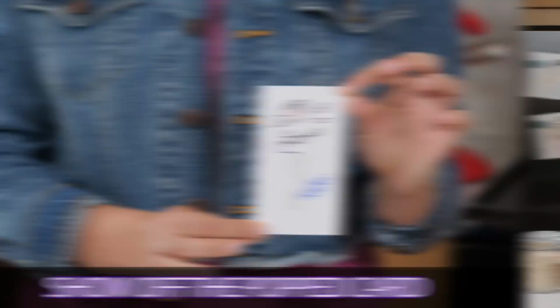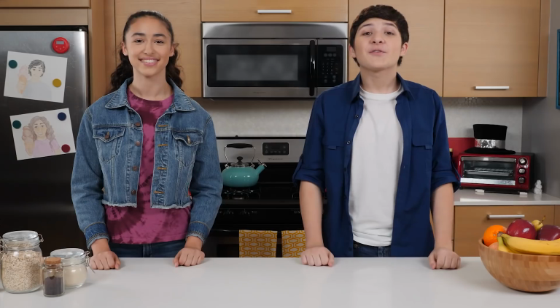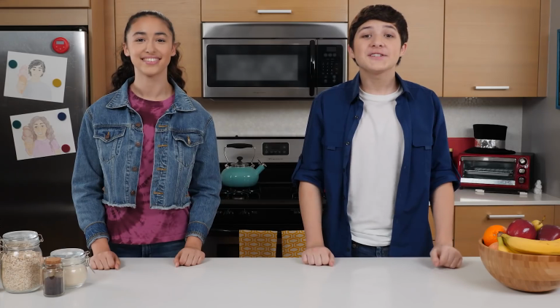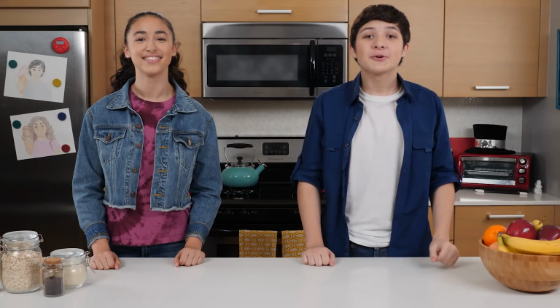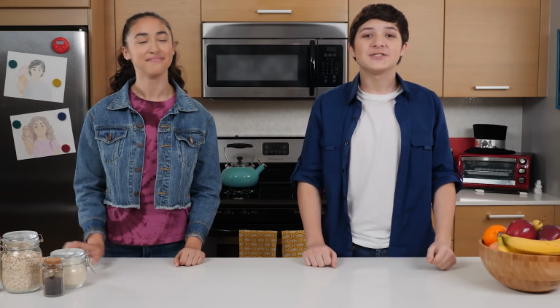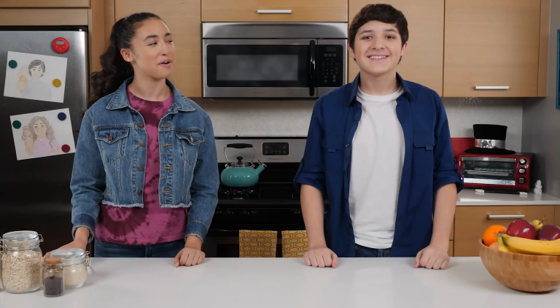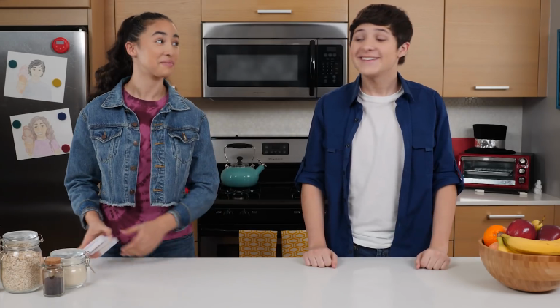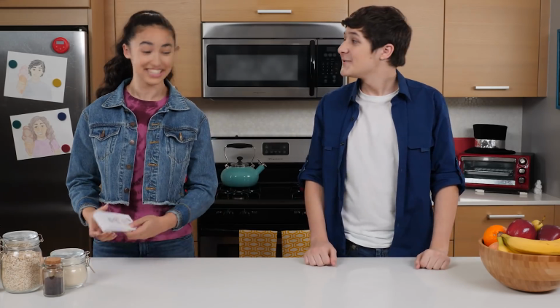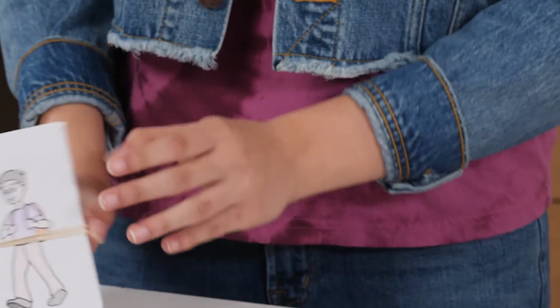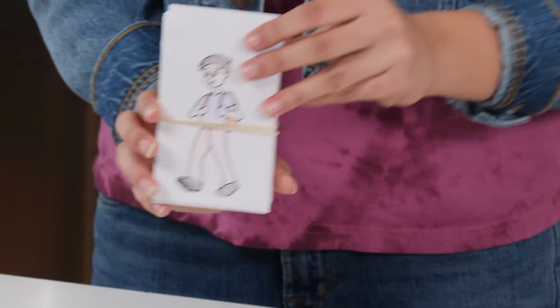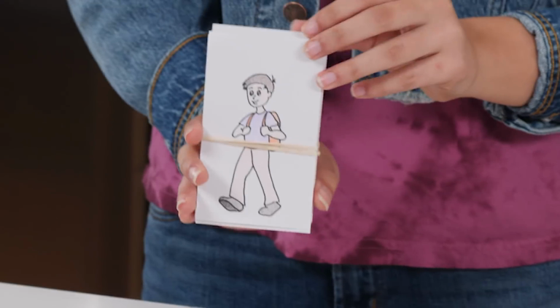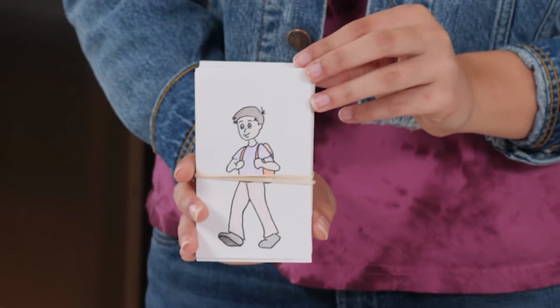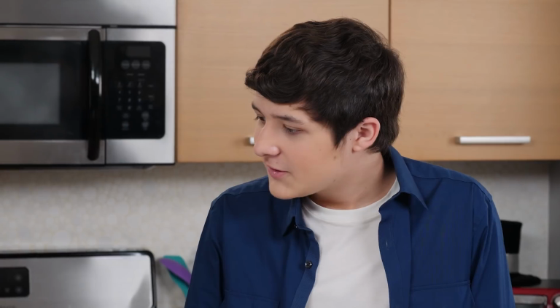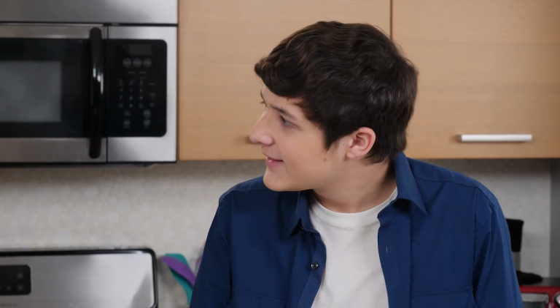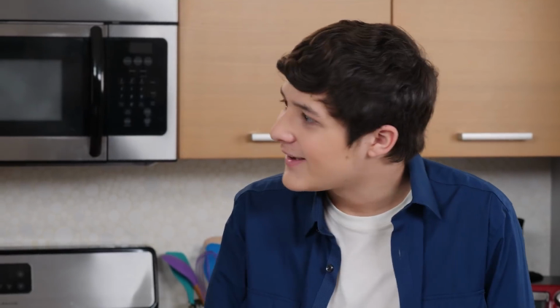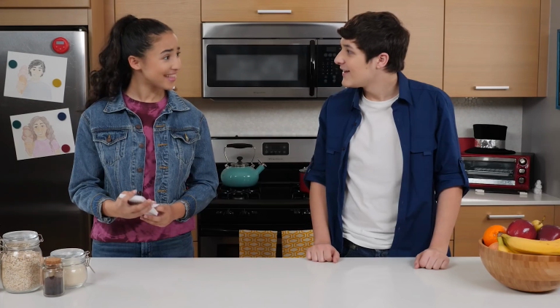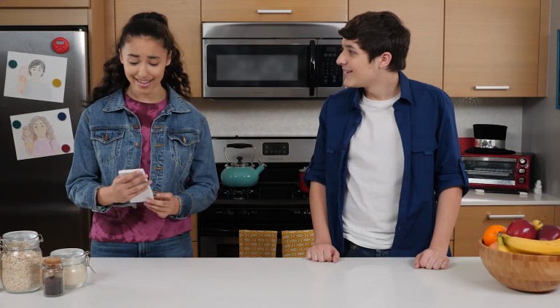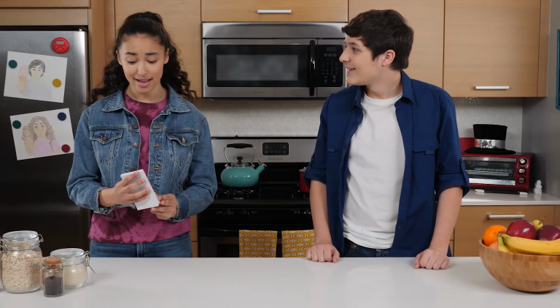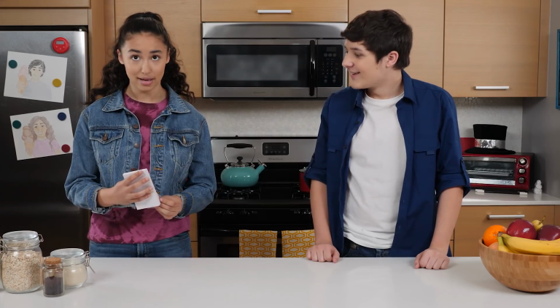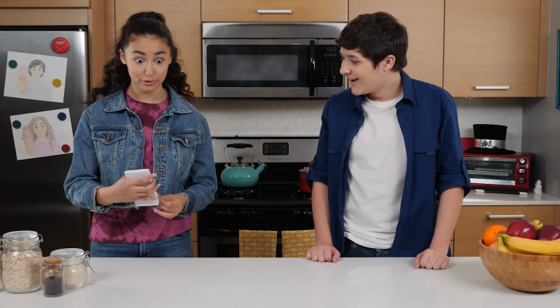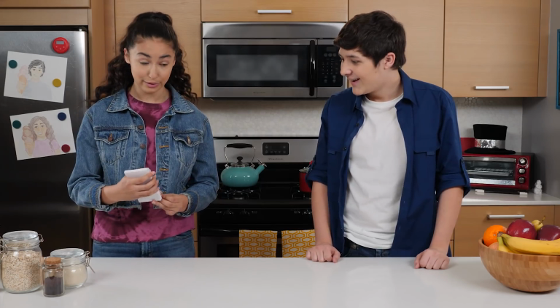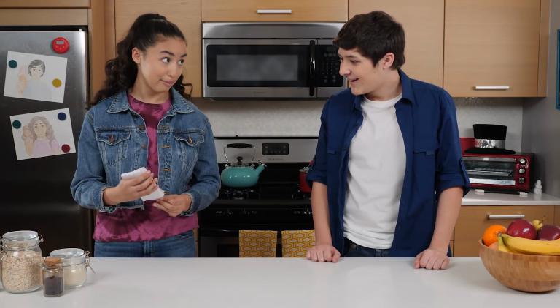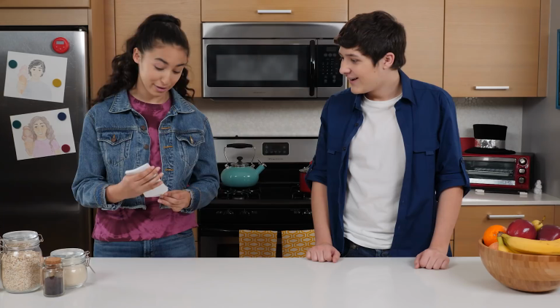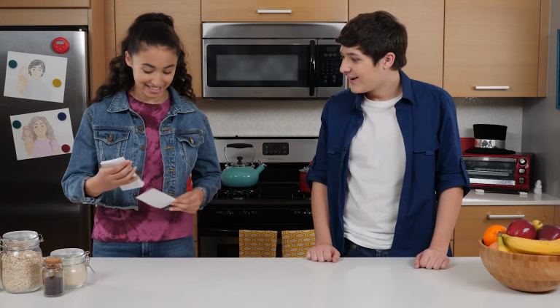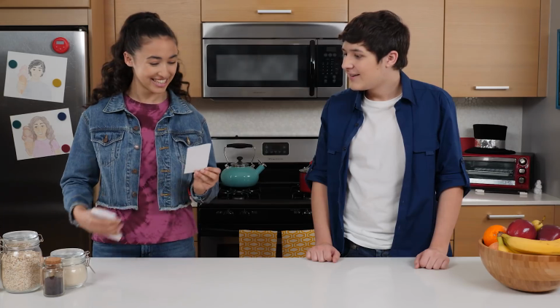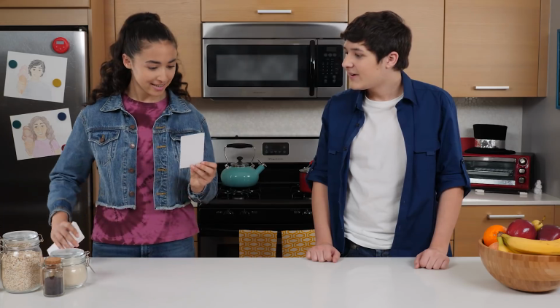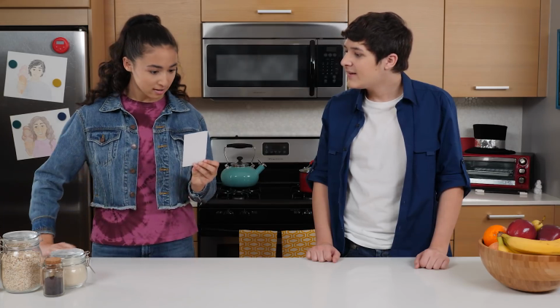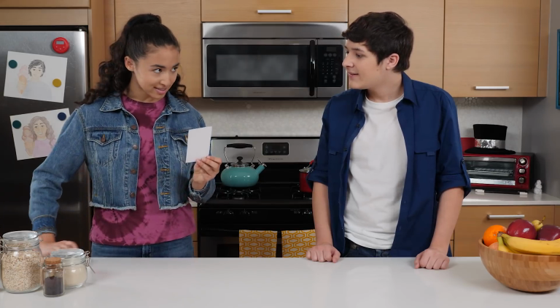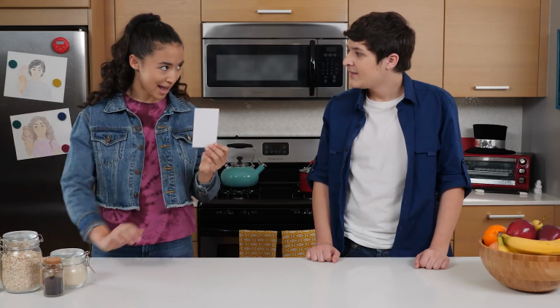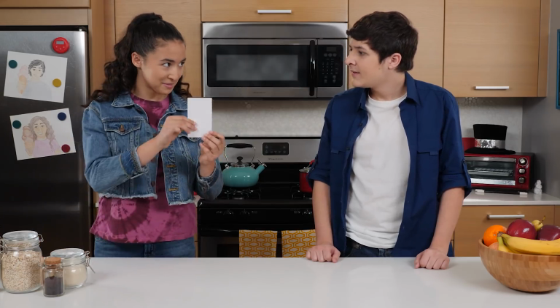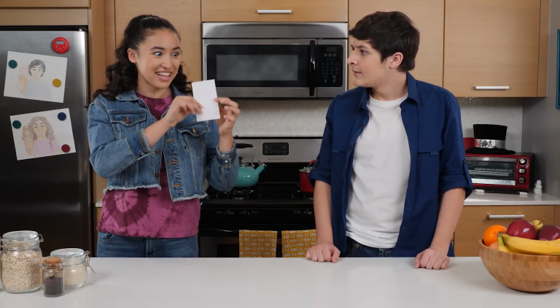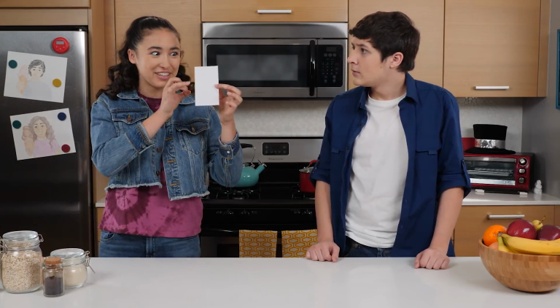Thanks for watching. Thank you for watching. Look, I drew you on a card. Looks just like me. Thanks. I may have used just a little bit of dark magic. What?